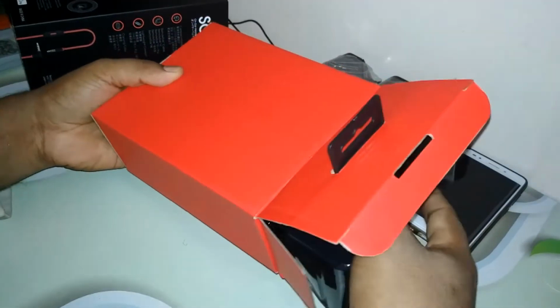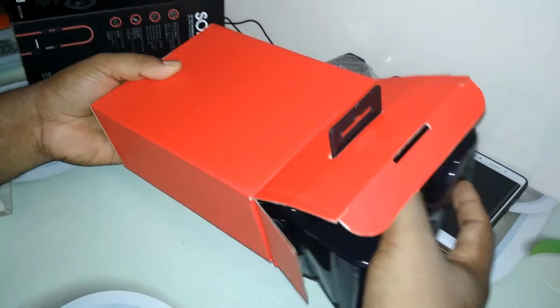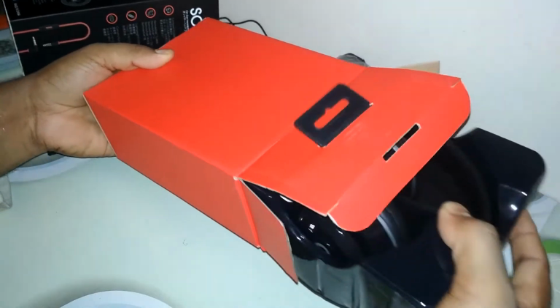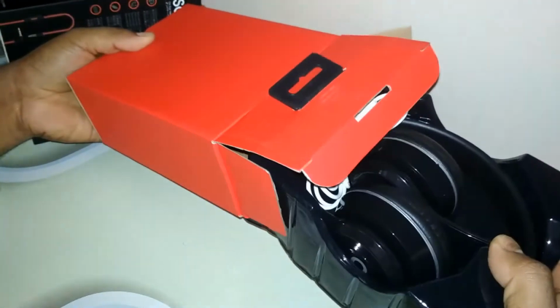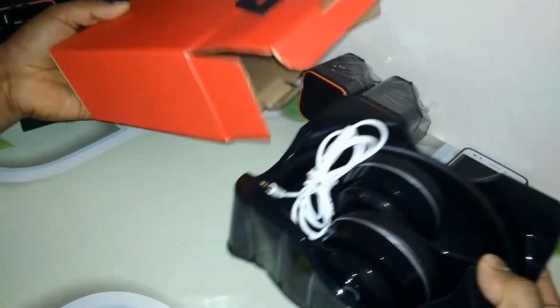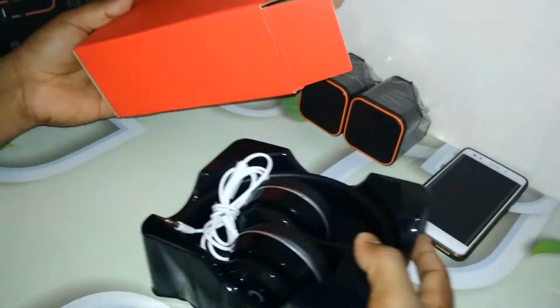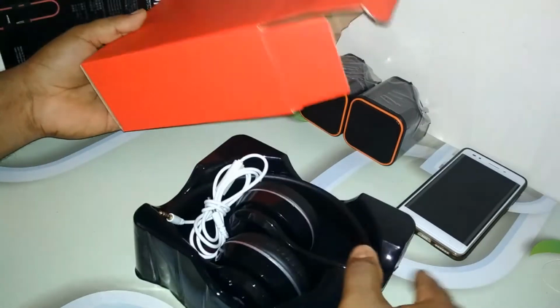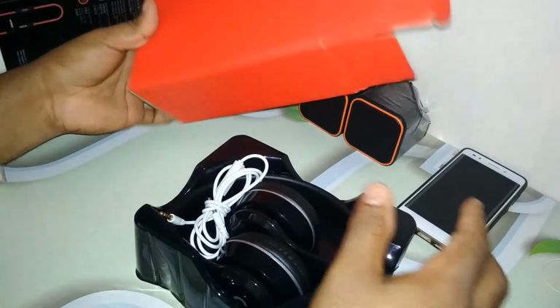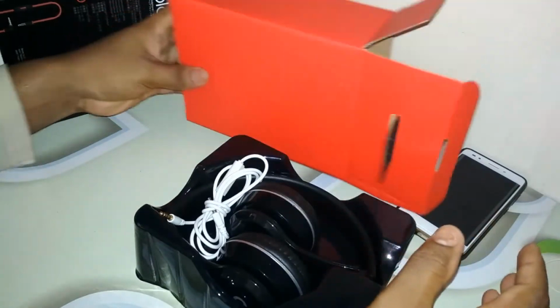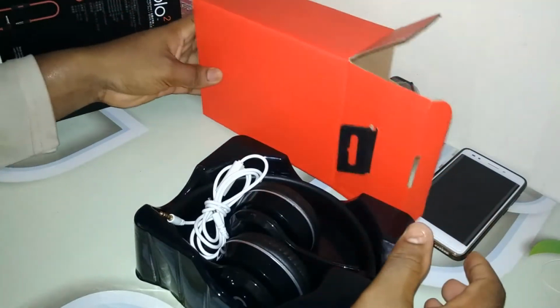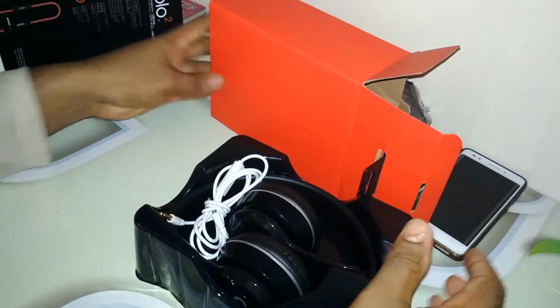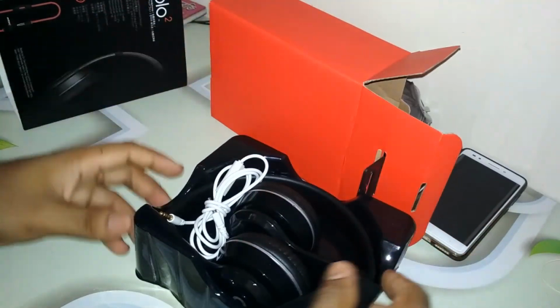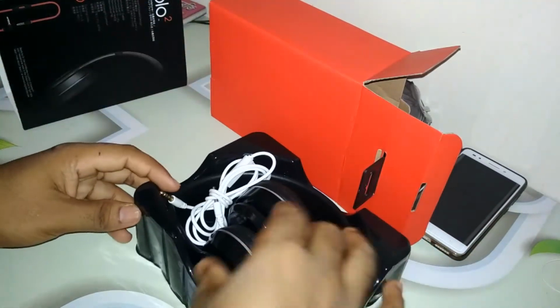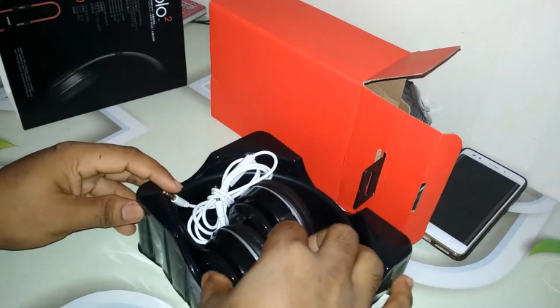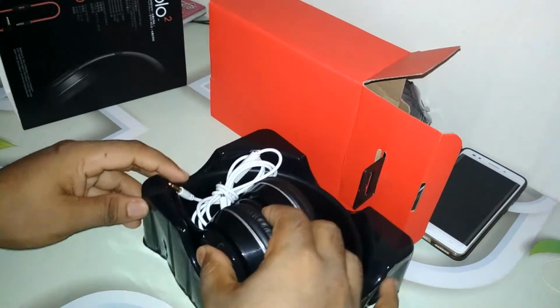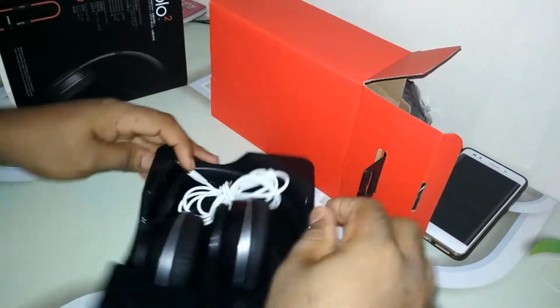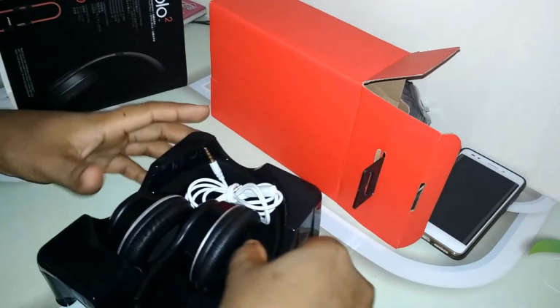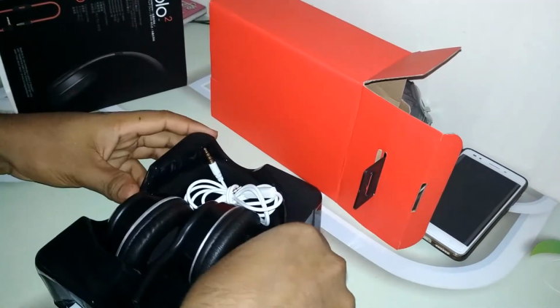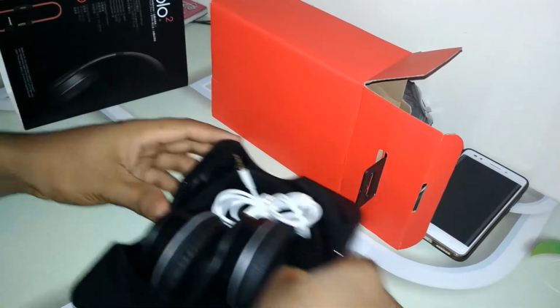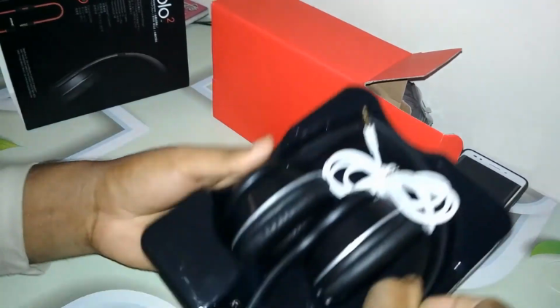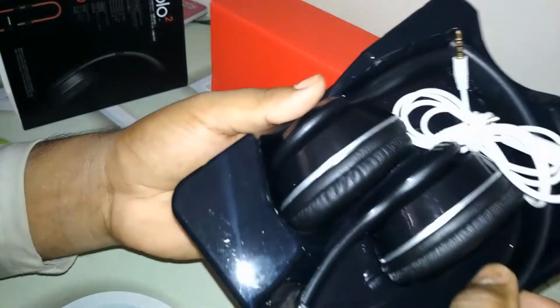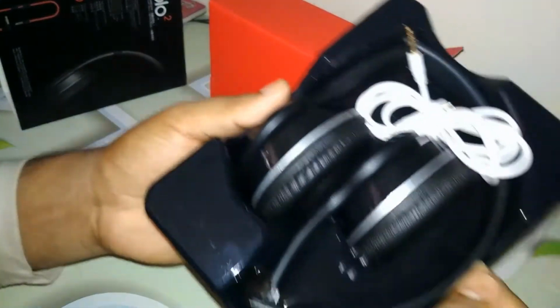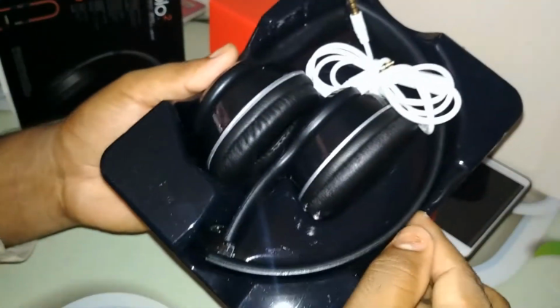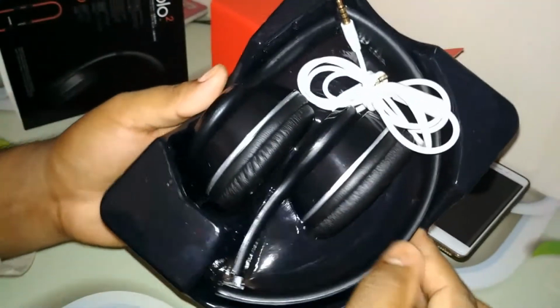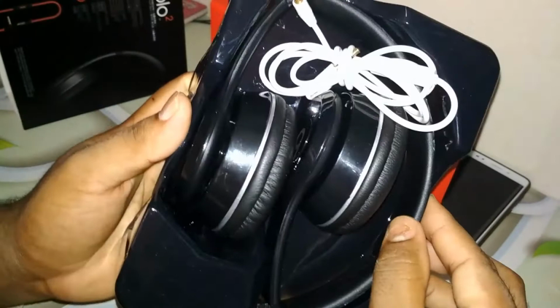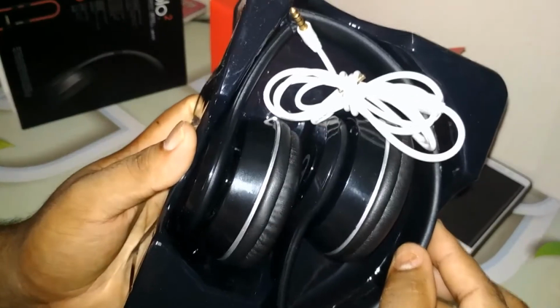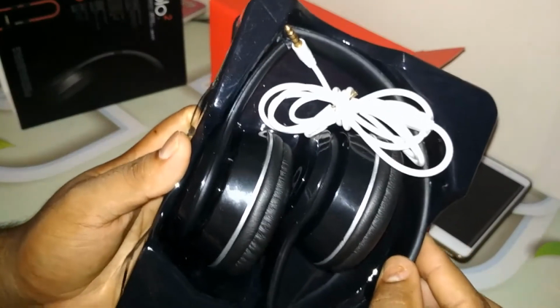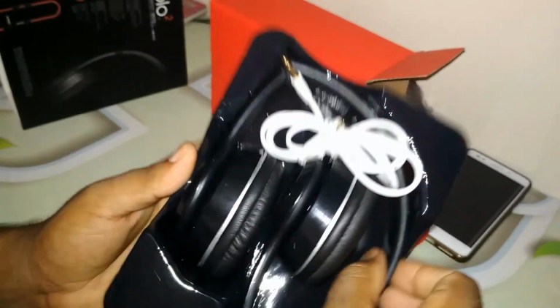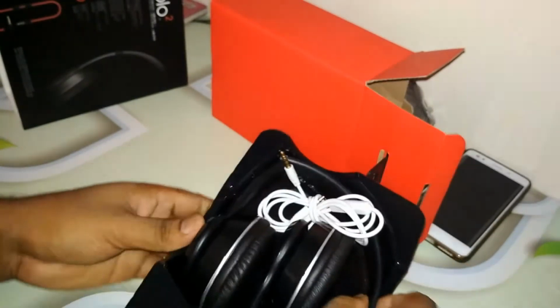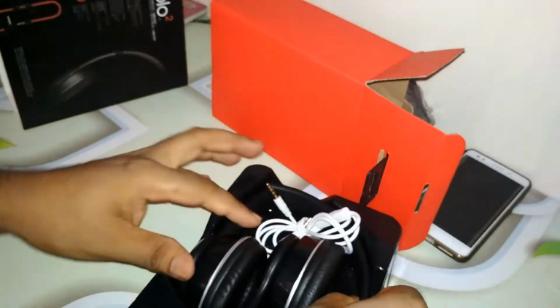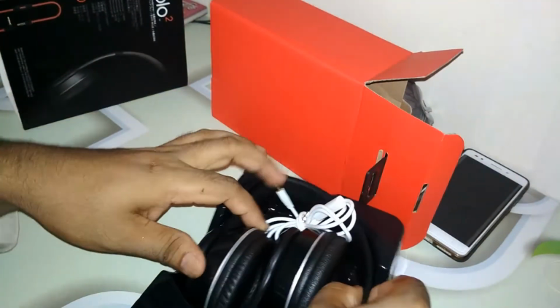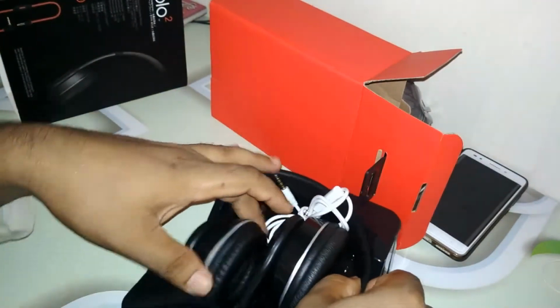This is the headset — headphones plus with microphone. Looking gorgeous looking.